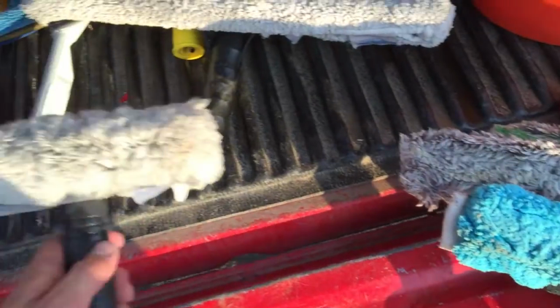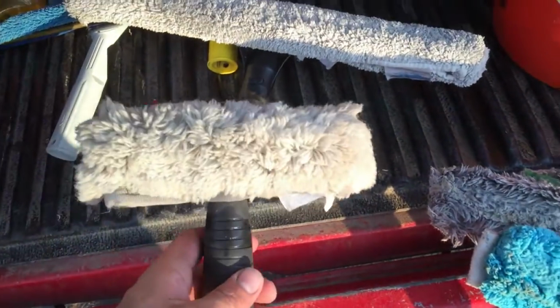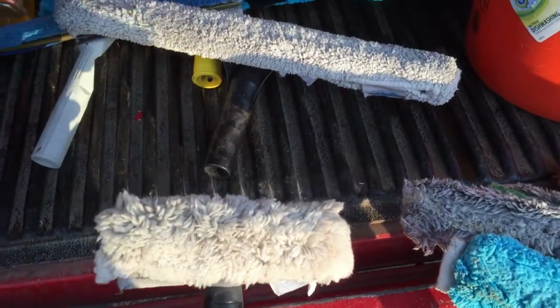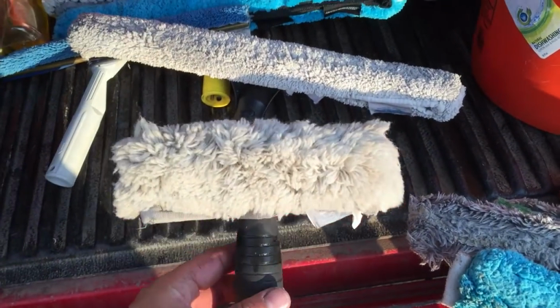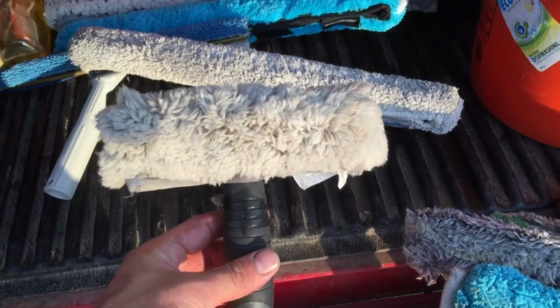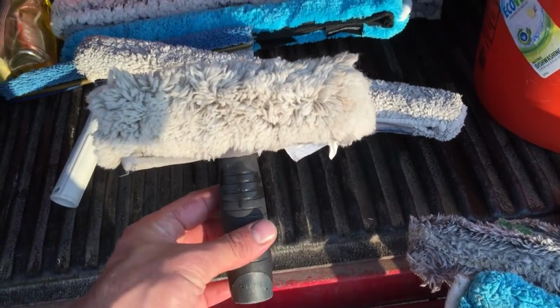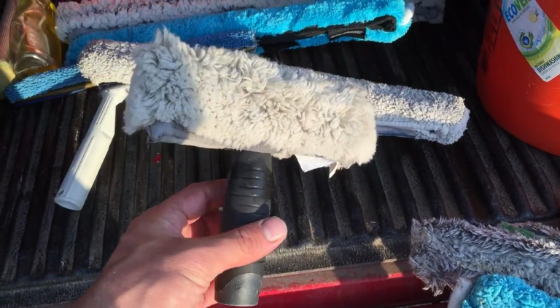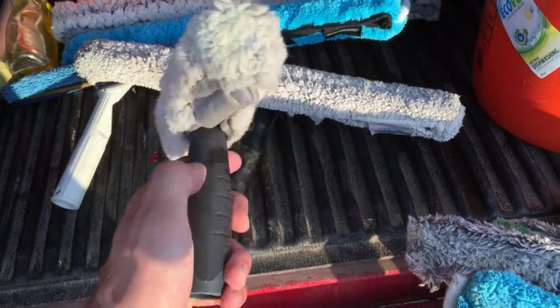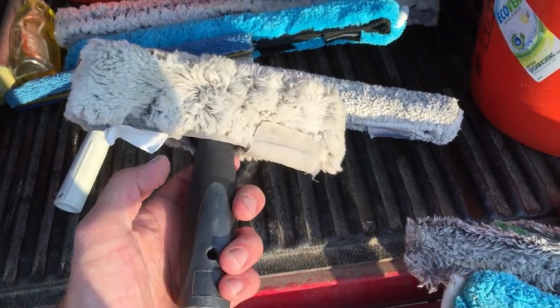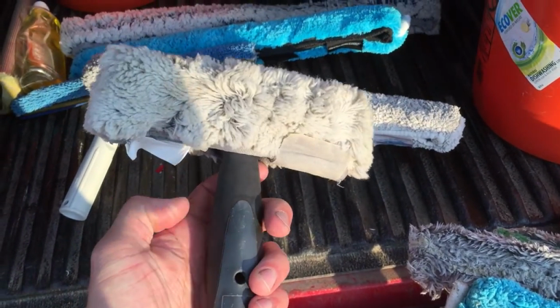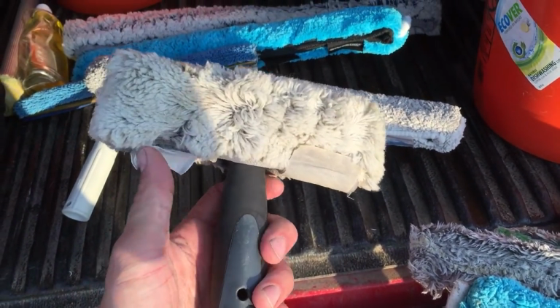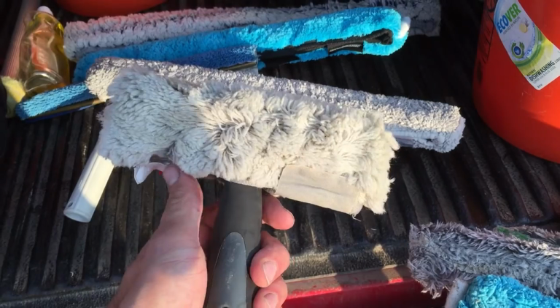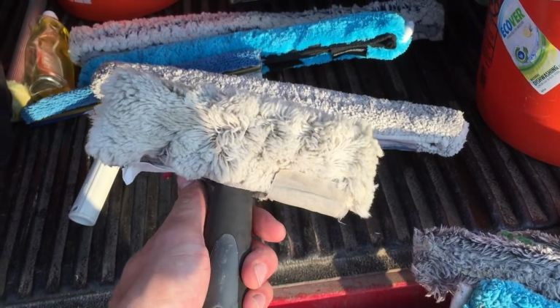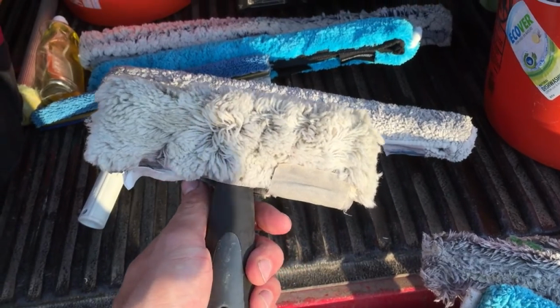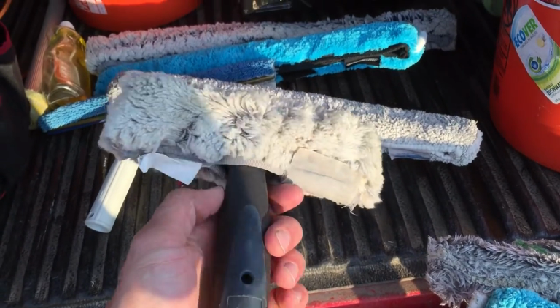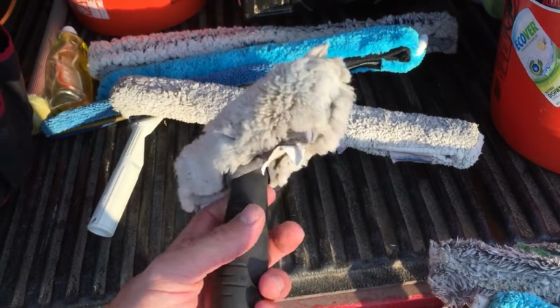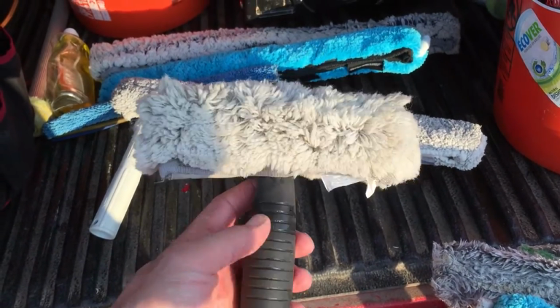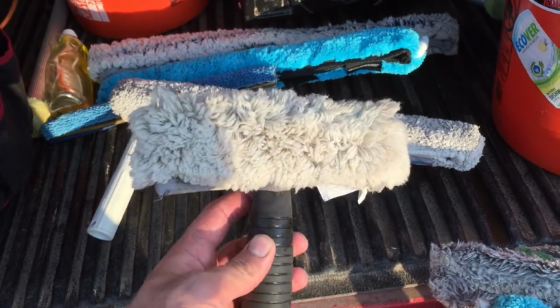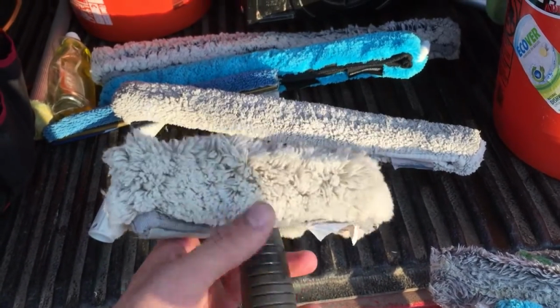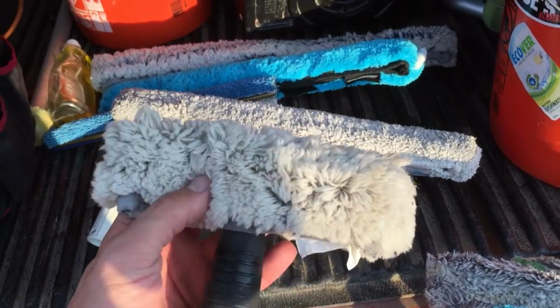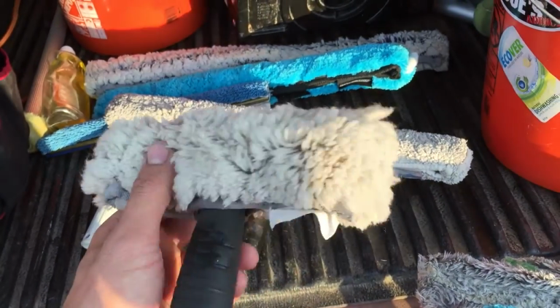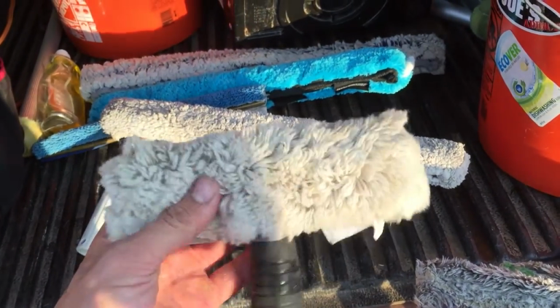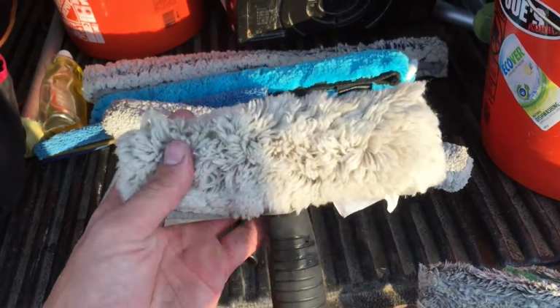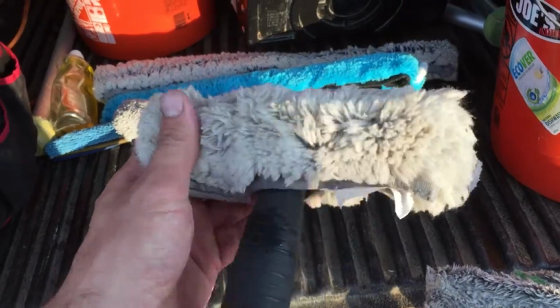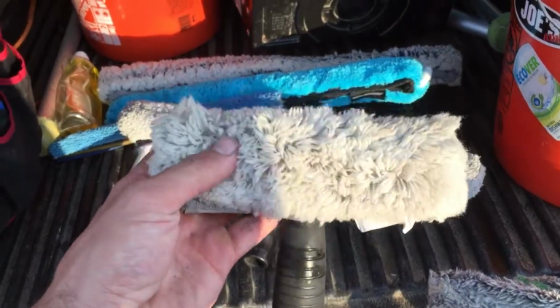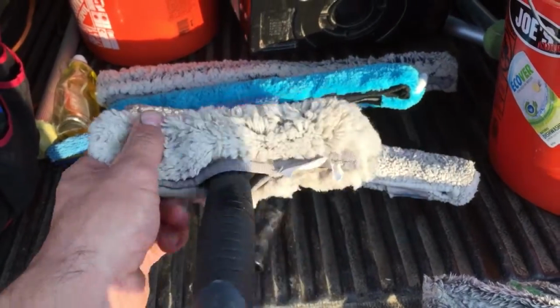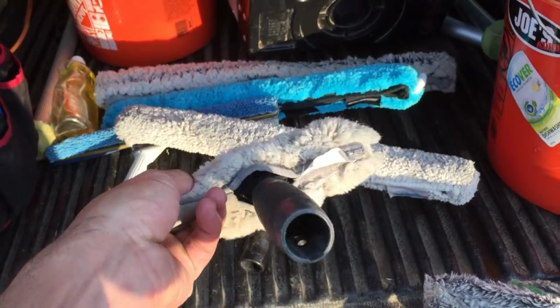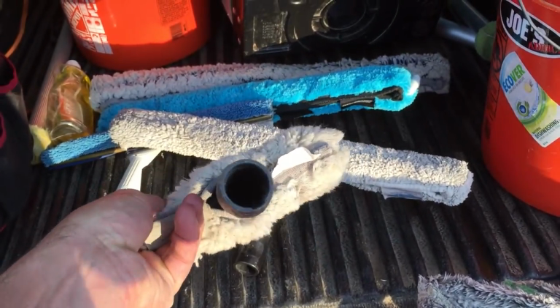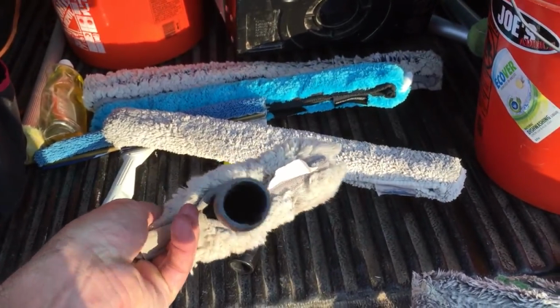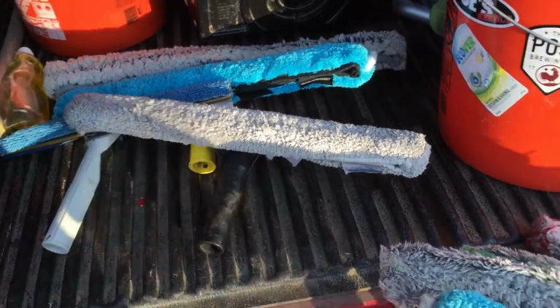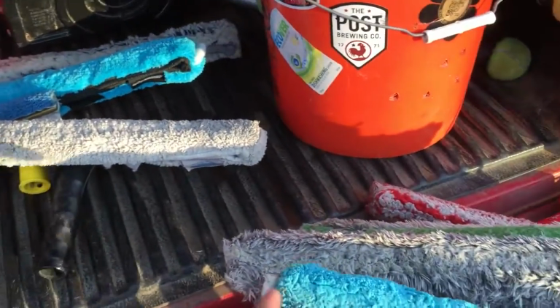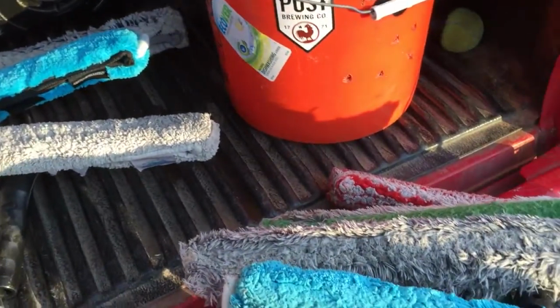If you need a small one for French windows or French panes, this is a 6-inch Babe, as they call it. We got this one from ABC — it's their version, just white microfiber, nothing special about it. Works really well with a nice little handle on it.